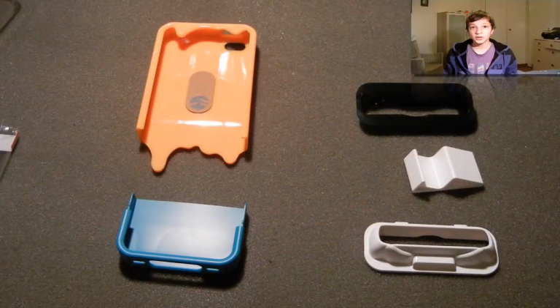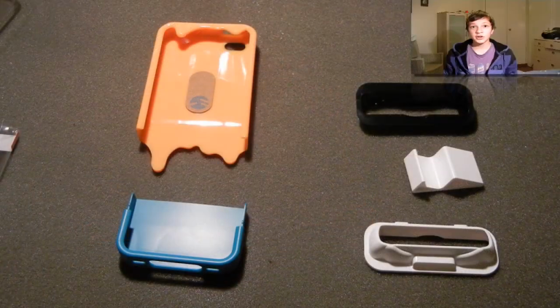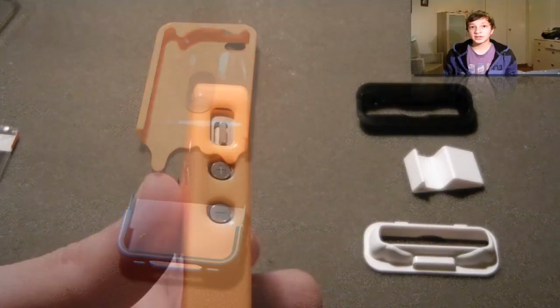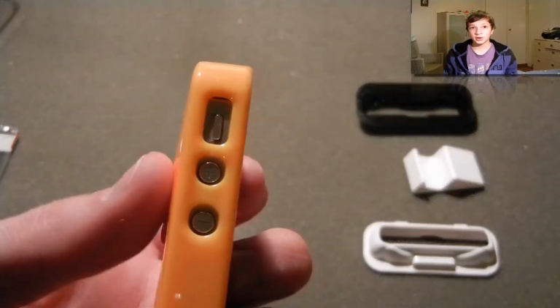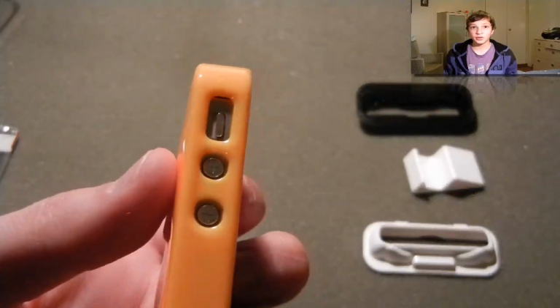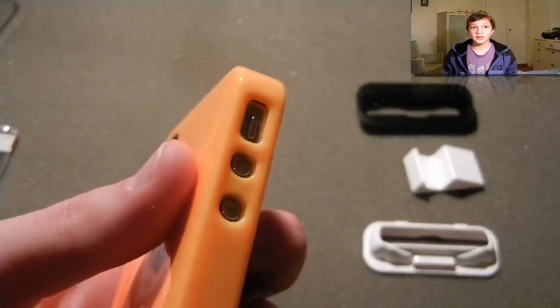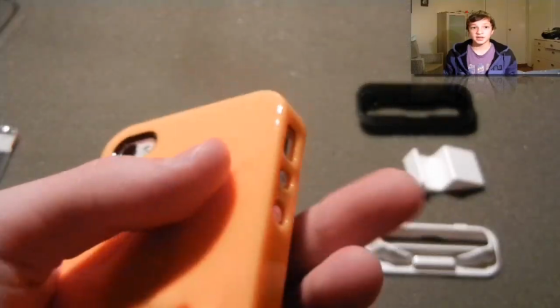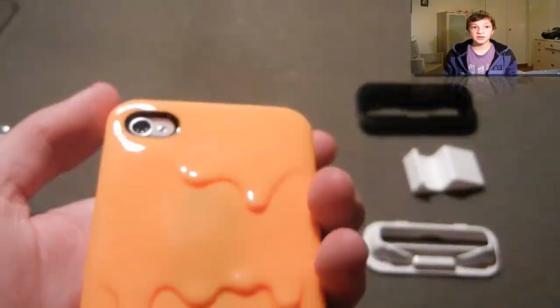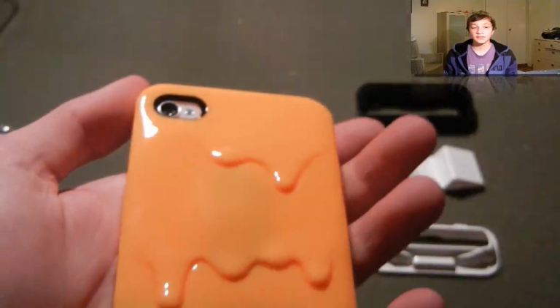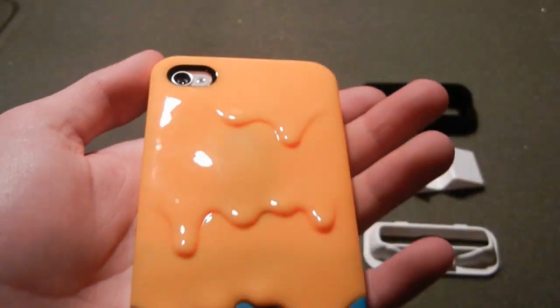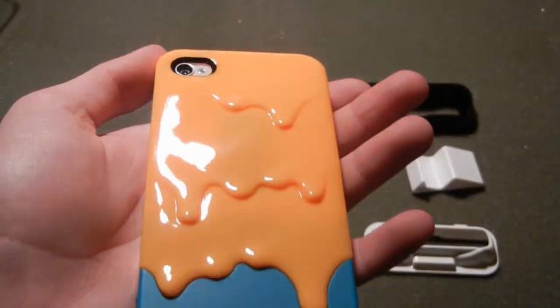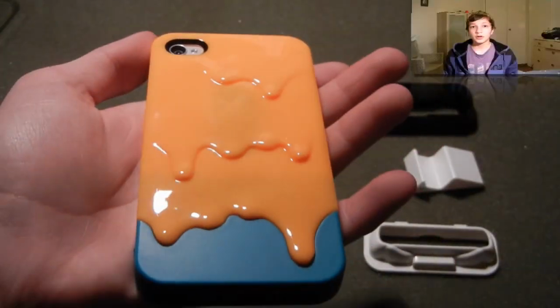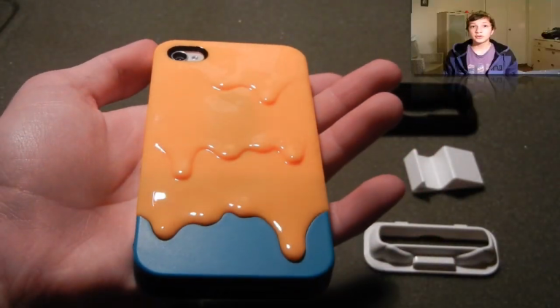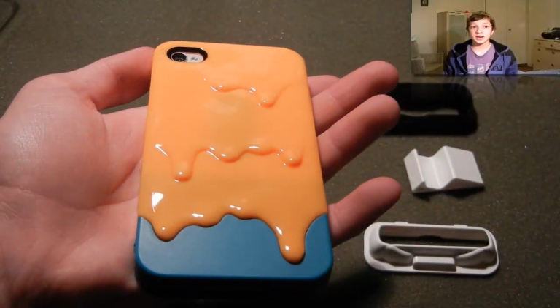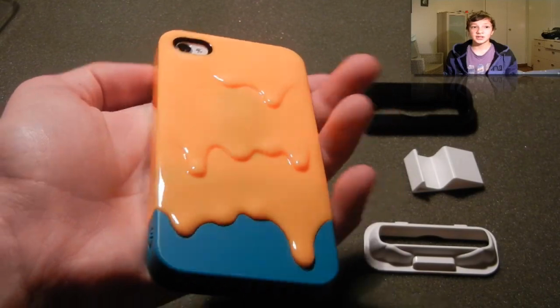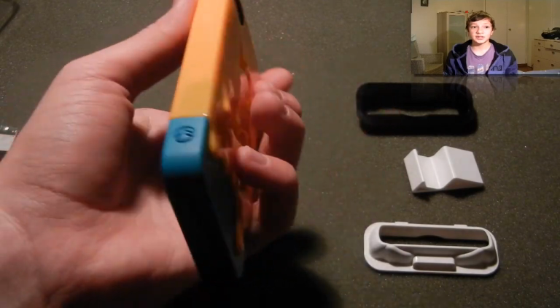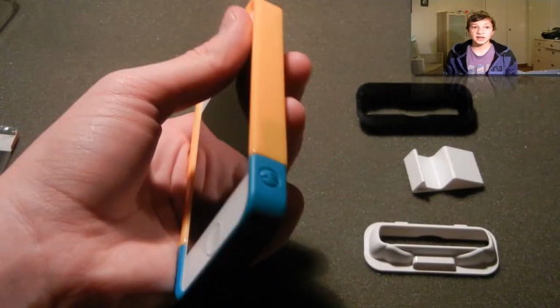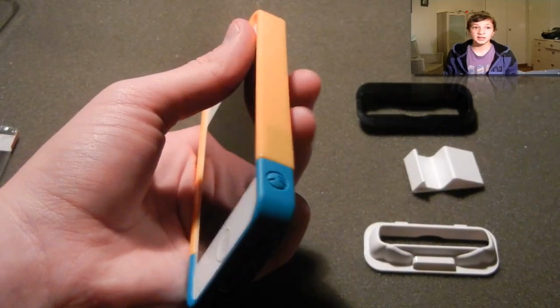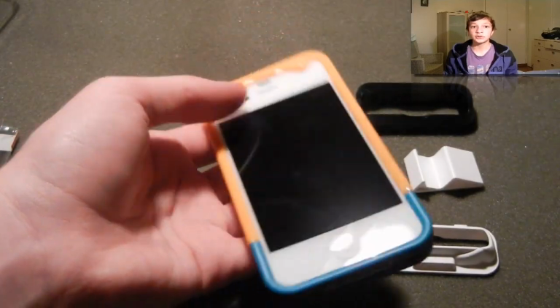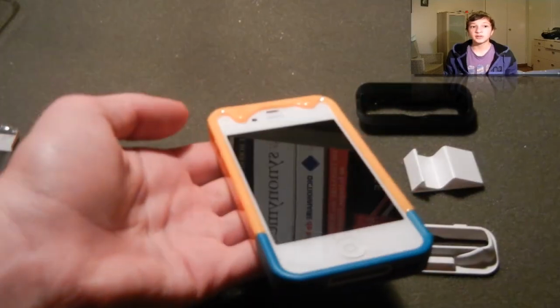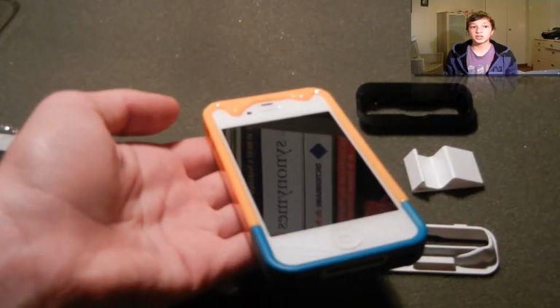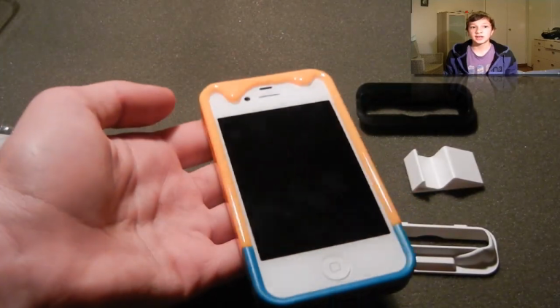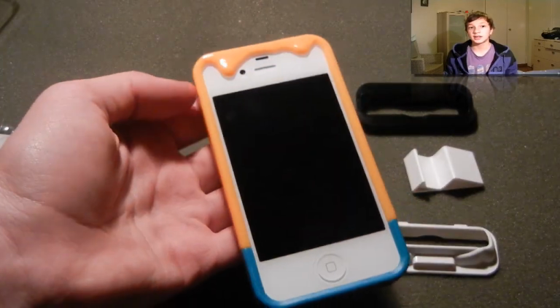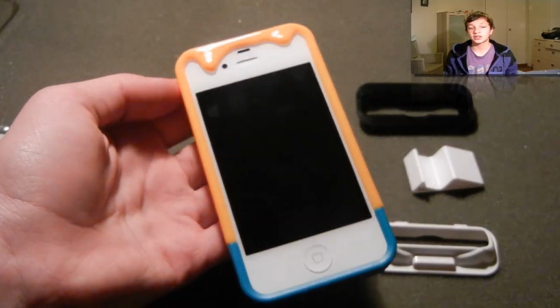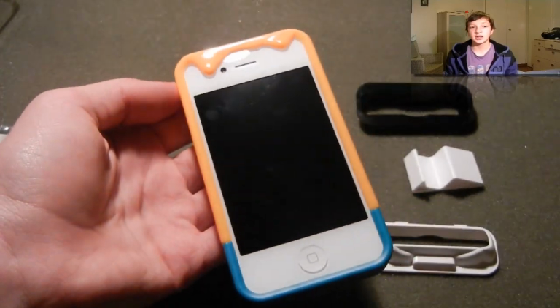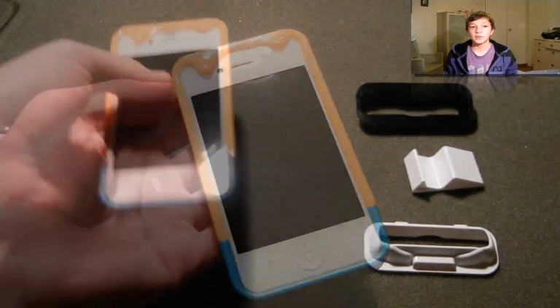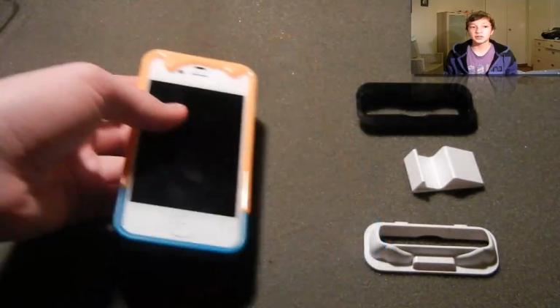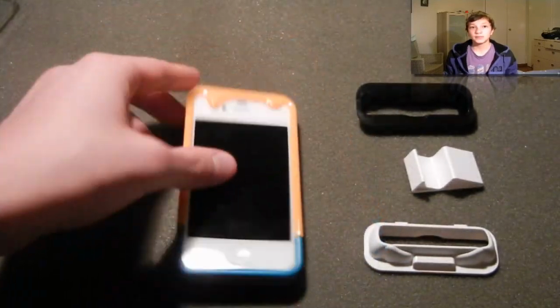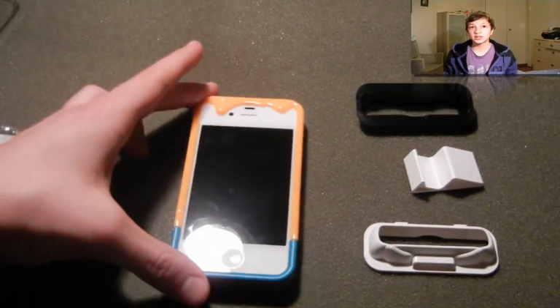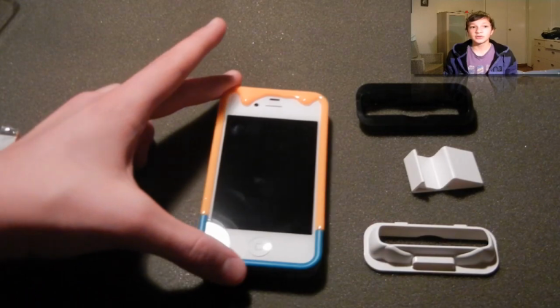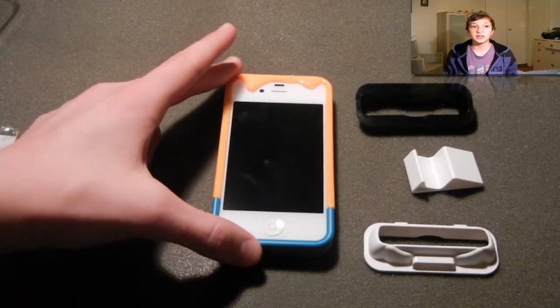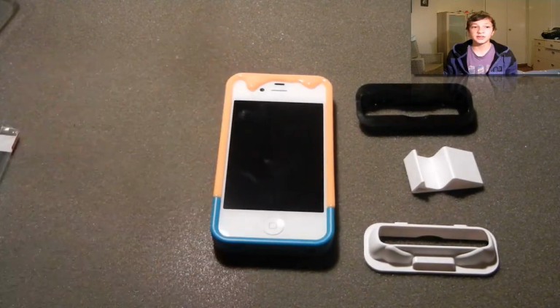So here it is, separated with all of its accessories. On the front side, as you can see, this case has two droplets which indicate that it's actually molten. This actually looks really tasty.